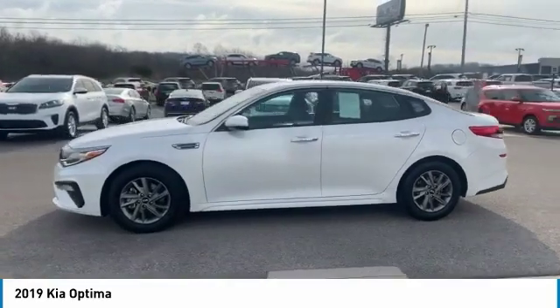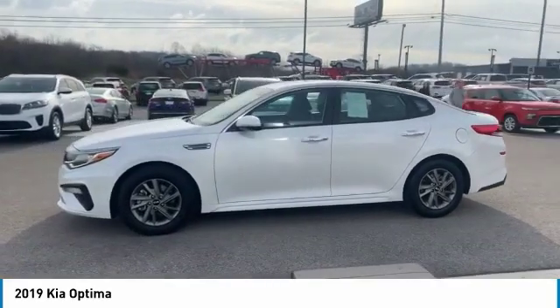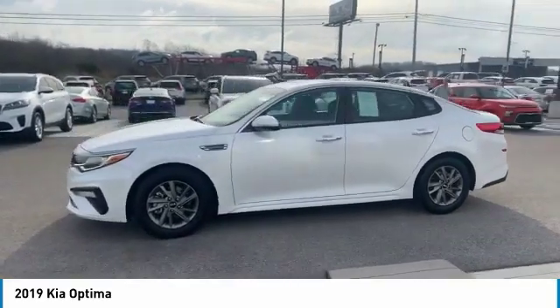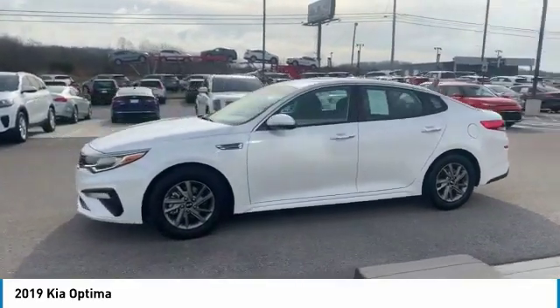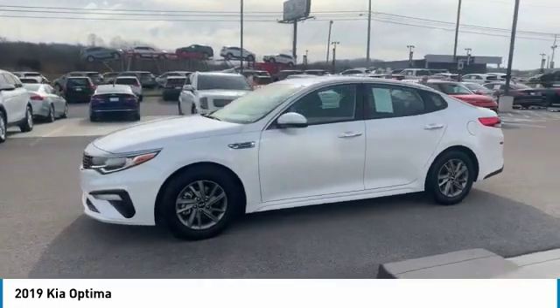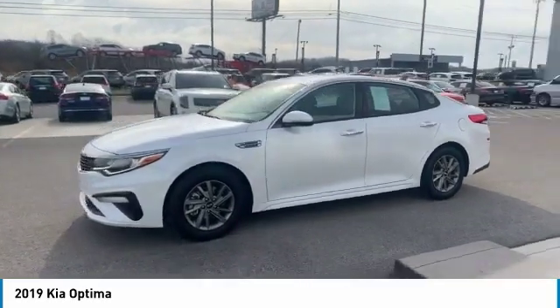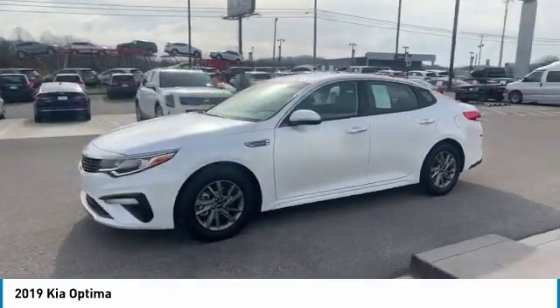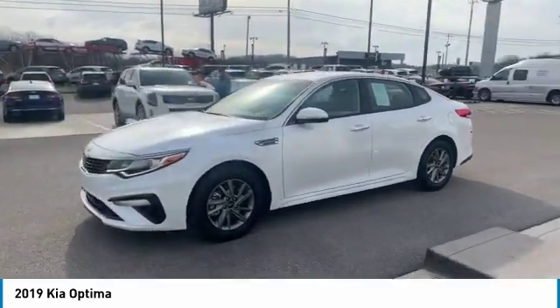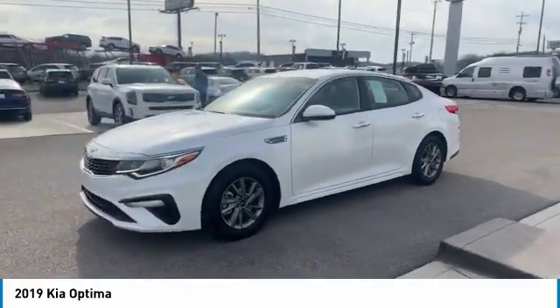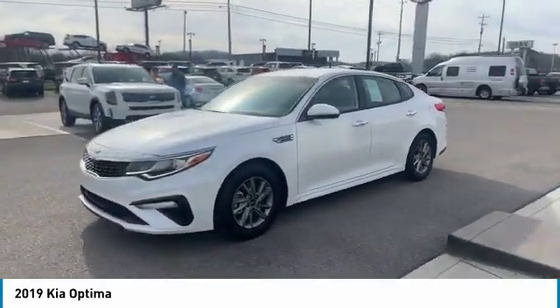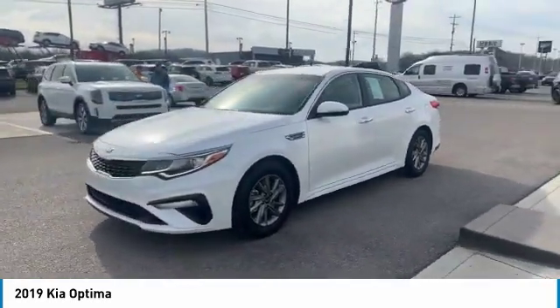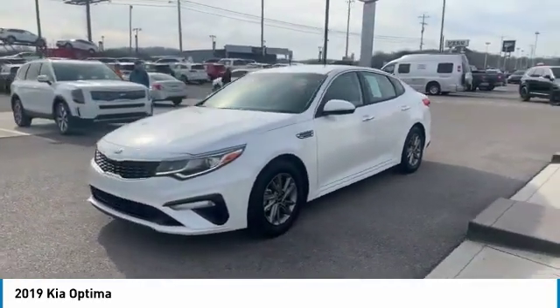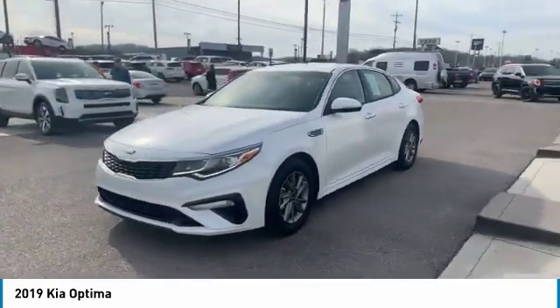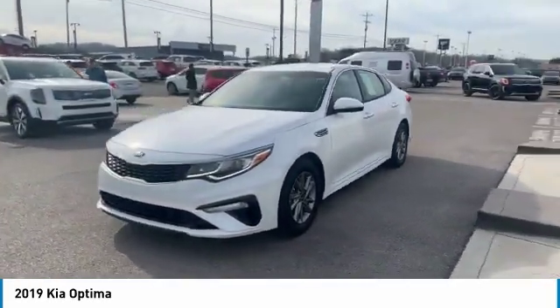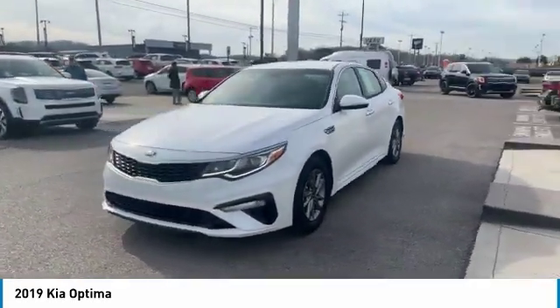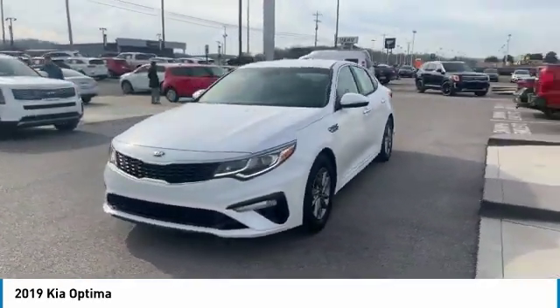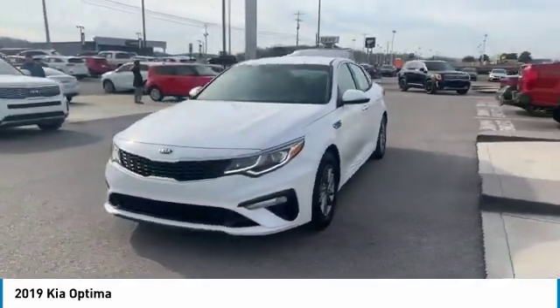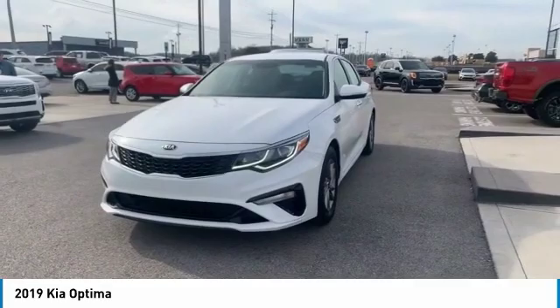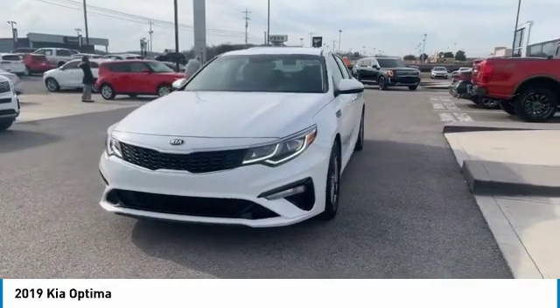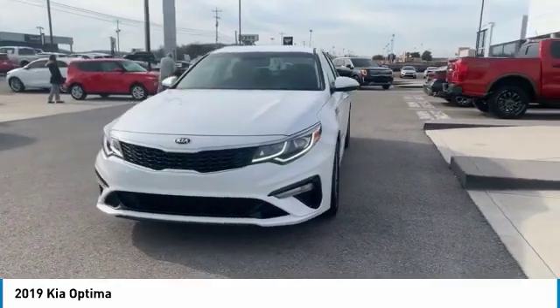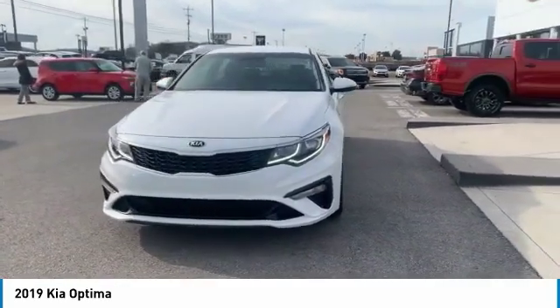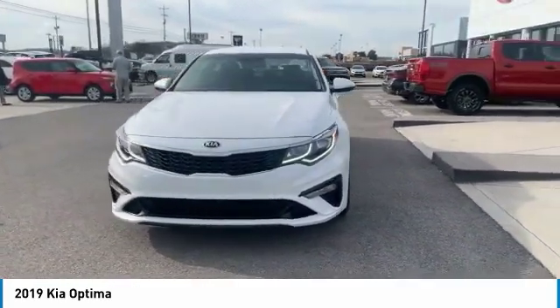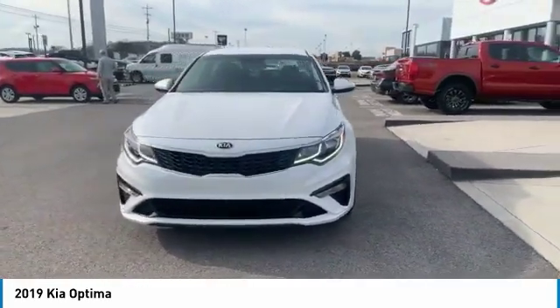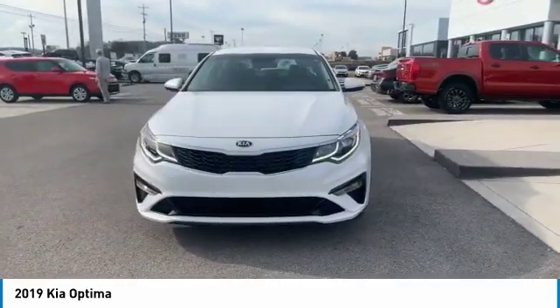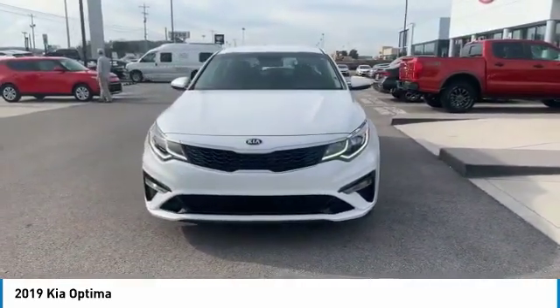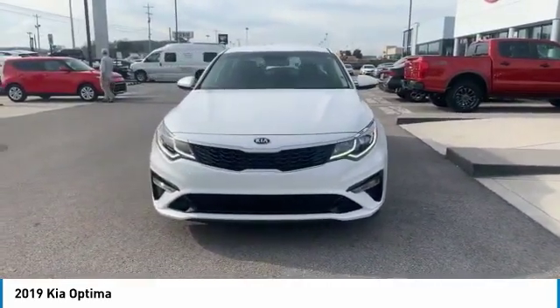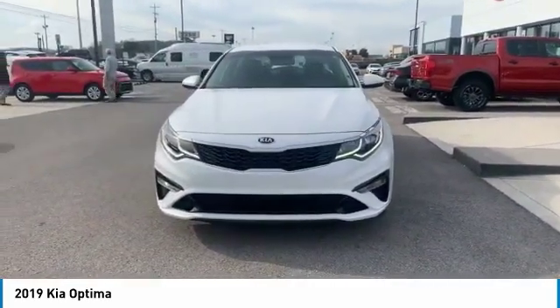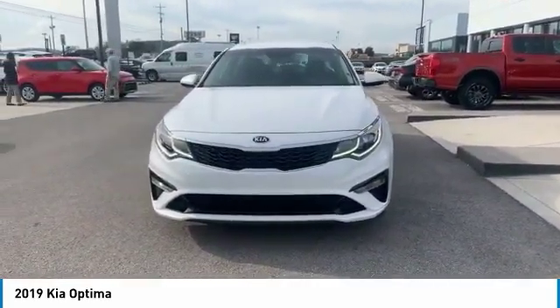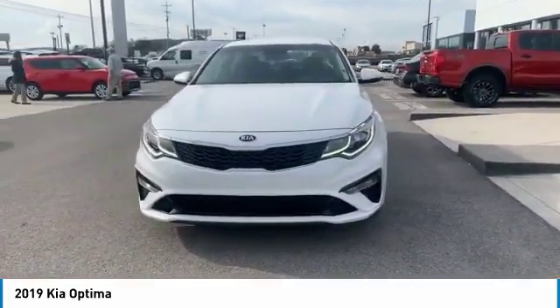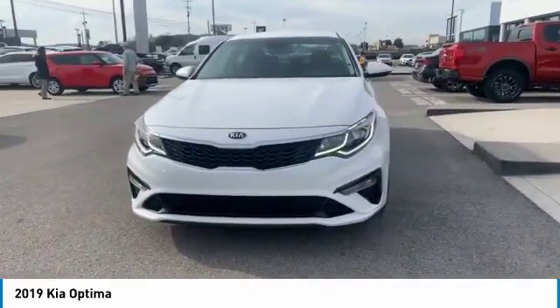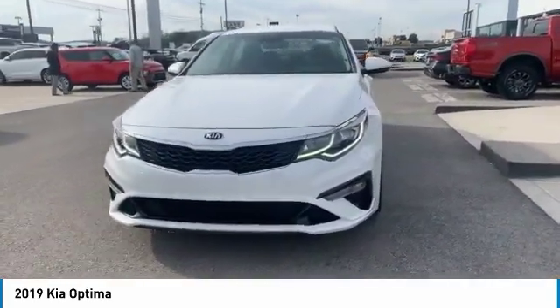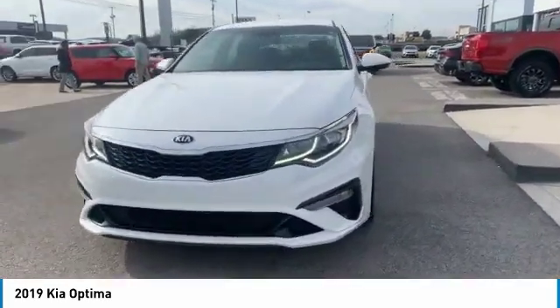Its smooth flowing lines speak of grace and style and offer a strong hint of European luxury. Here are some of this vehicle's great options.